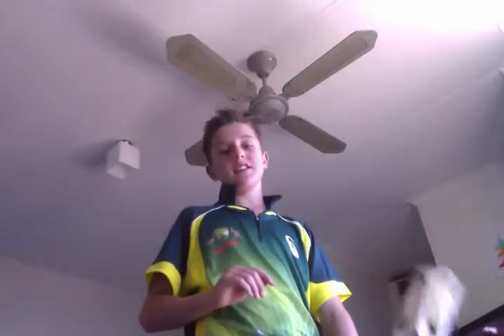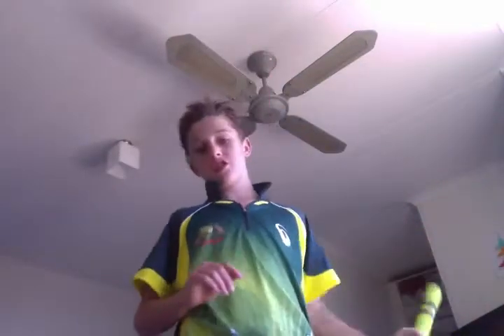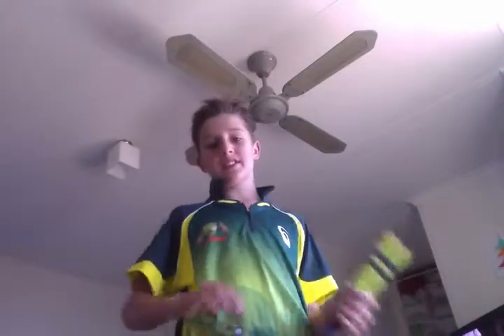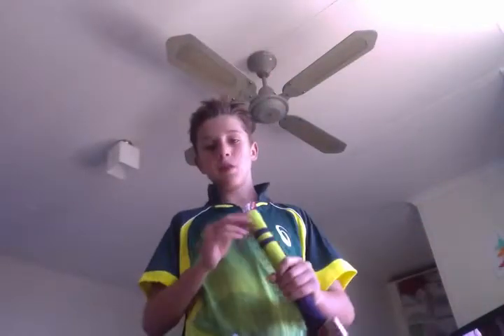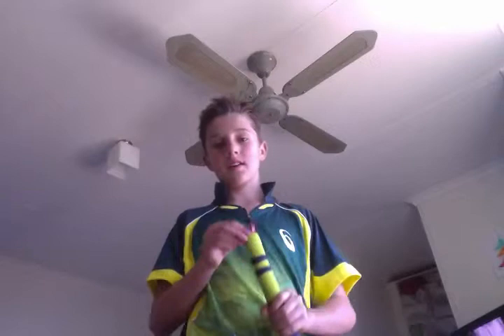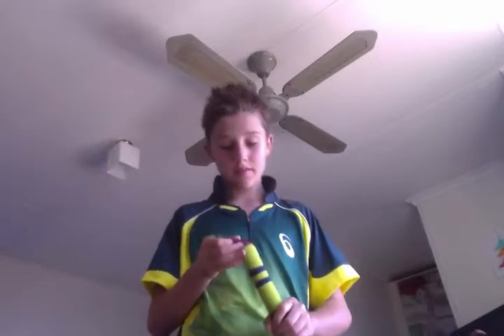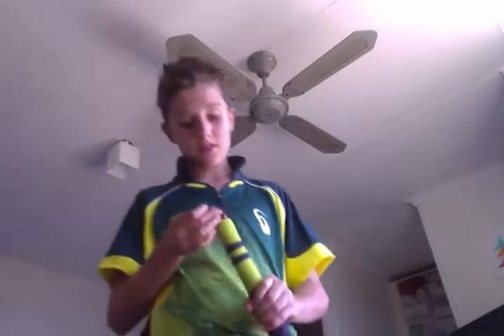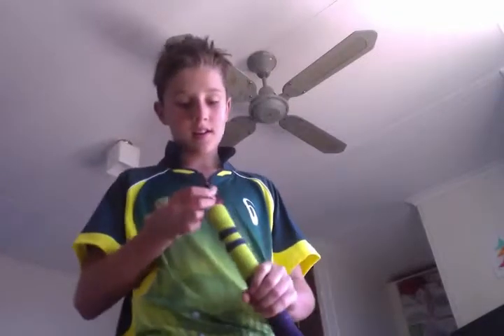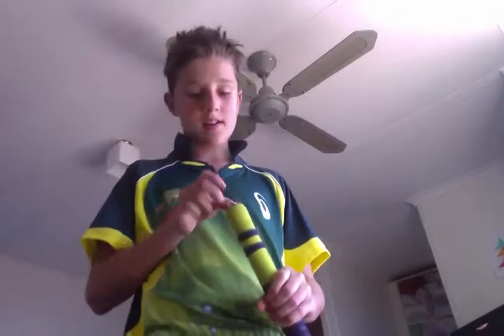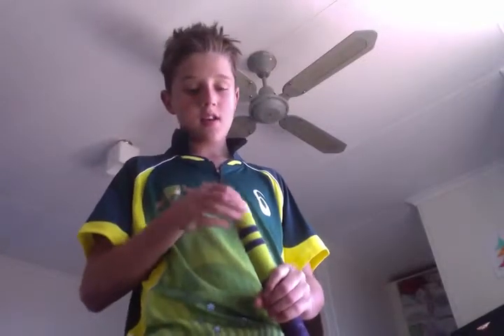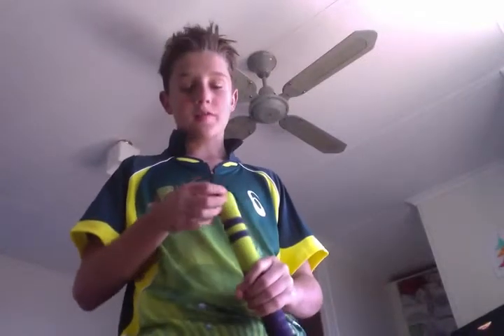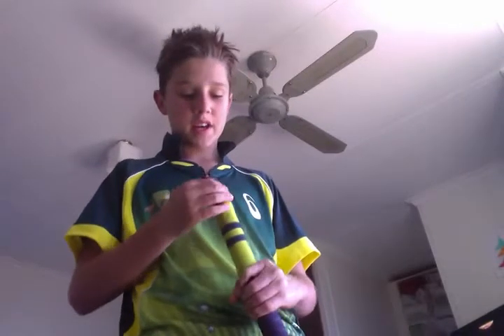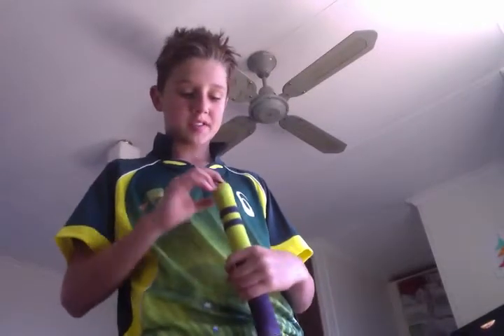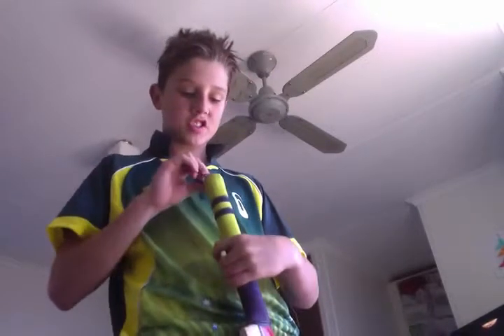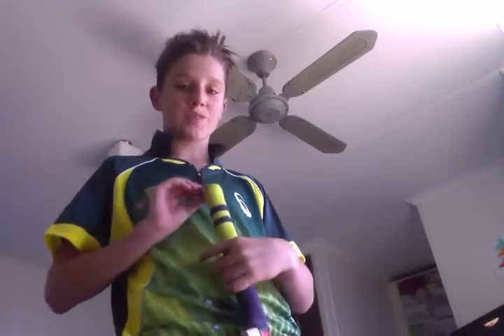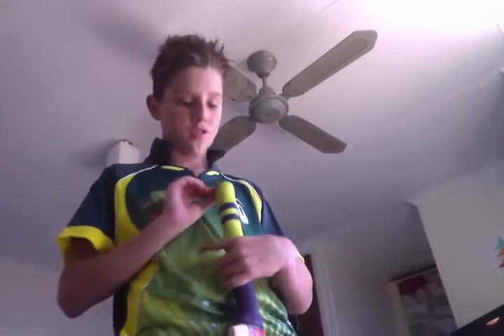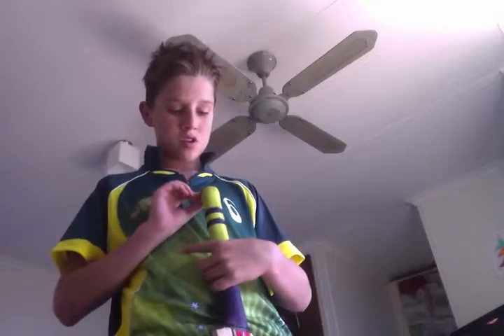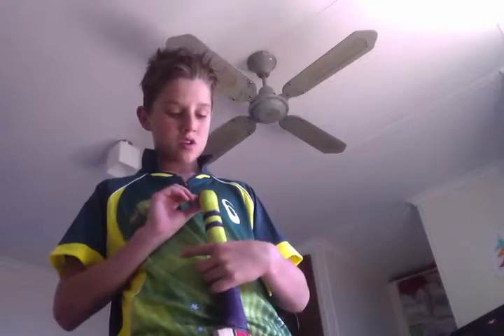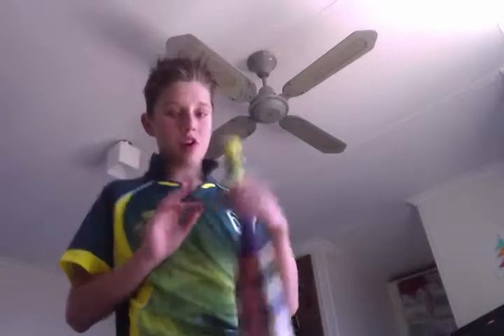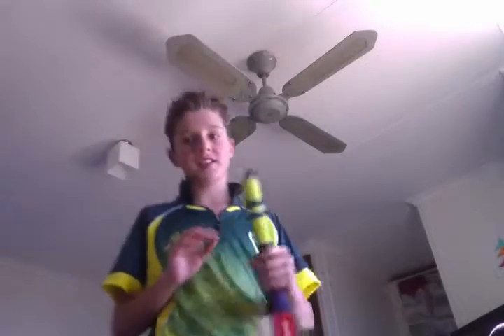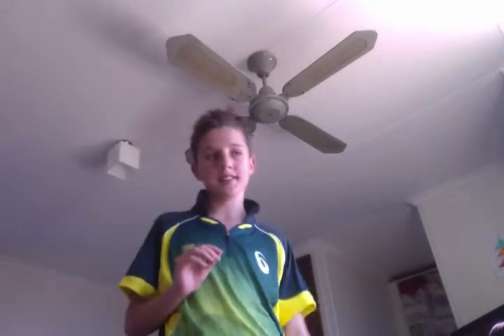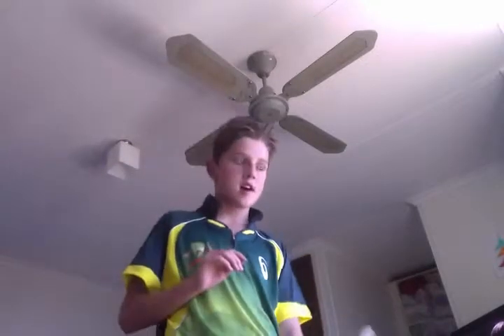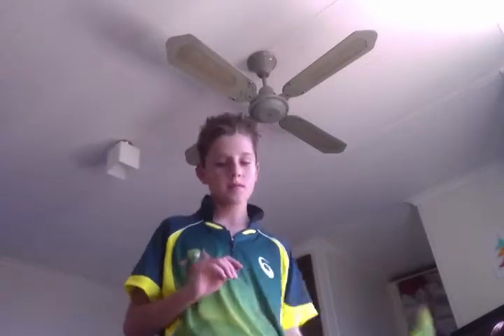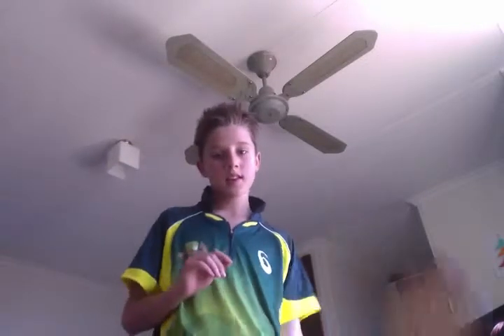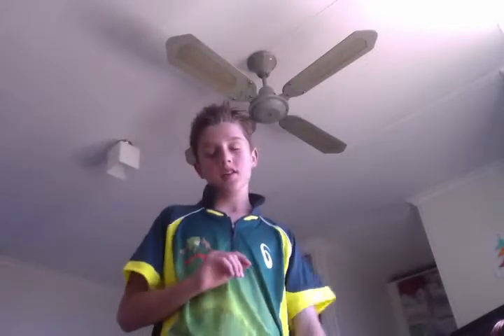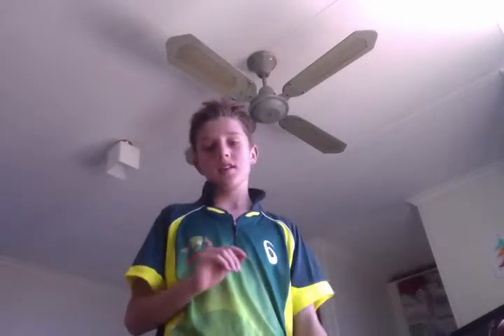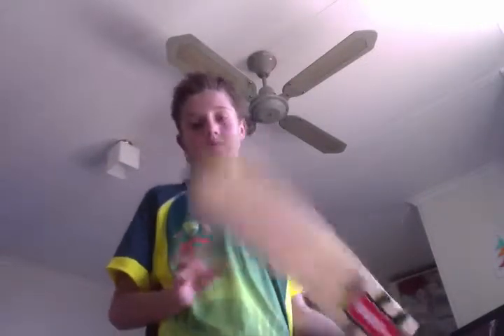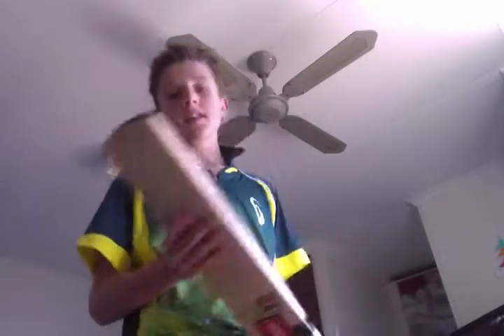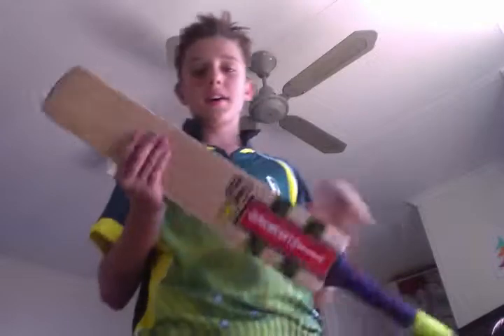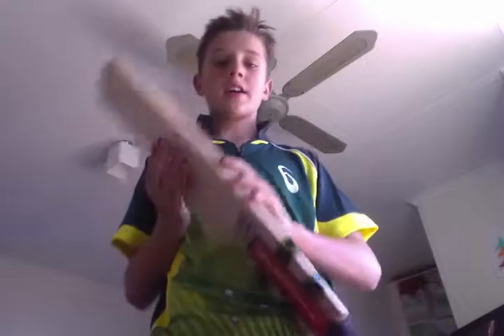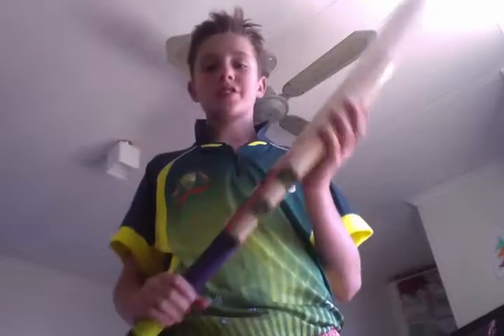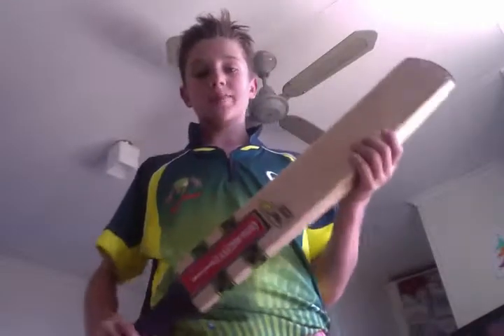This is a junior bat — this is mine. But I'll be reviewing it anyway. This one's just a size 5, which I'm a size Harrow. Yeah, but anyway it's a really nice bat.